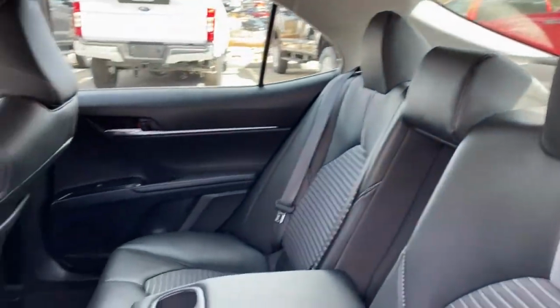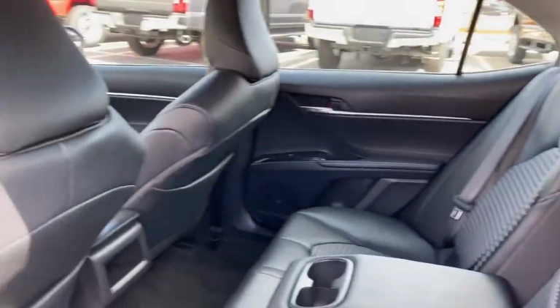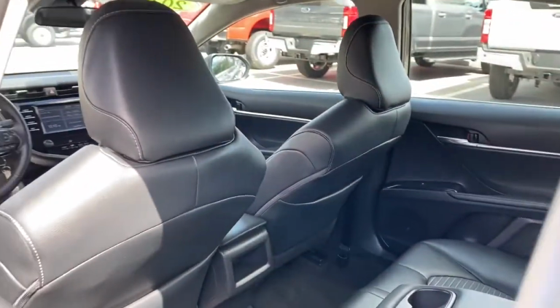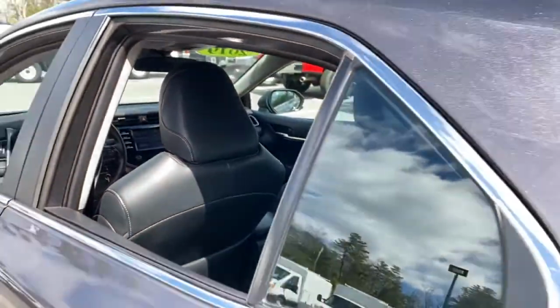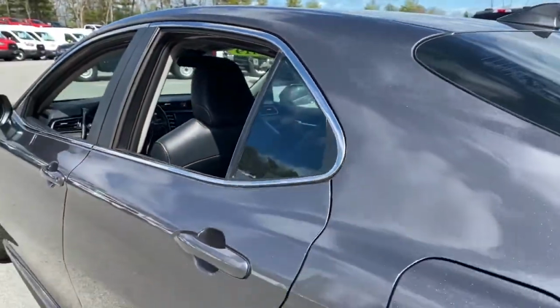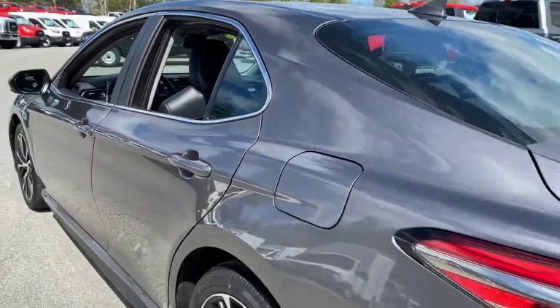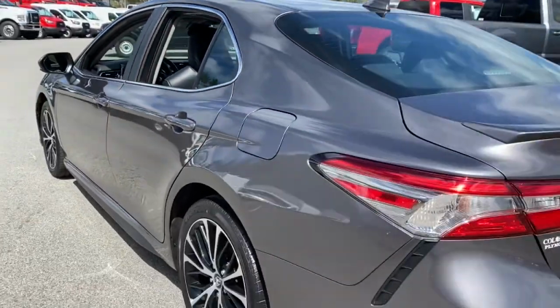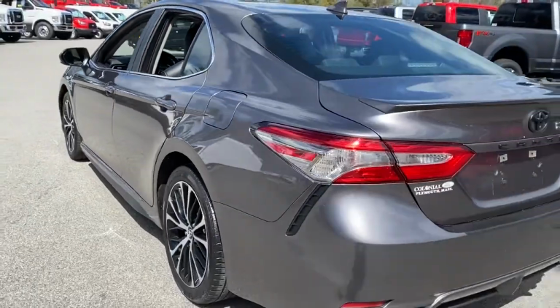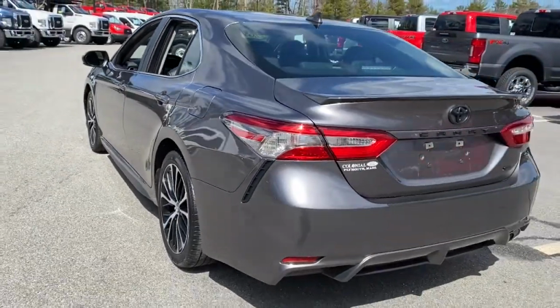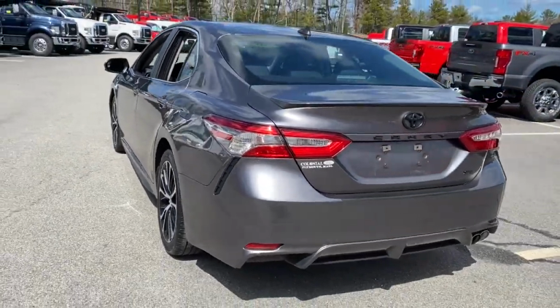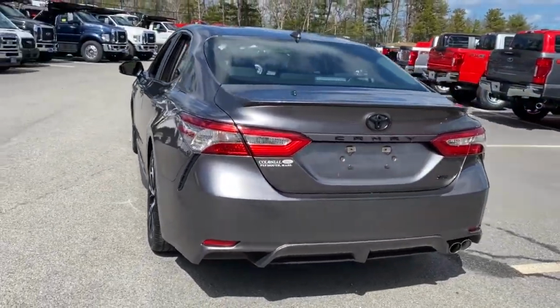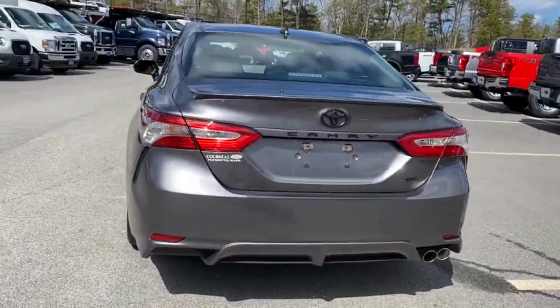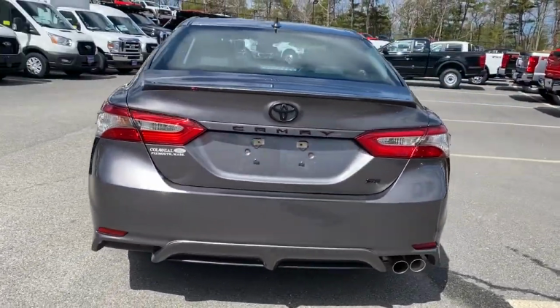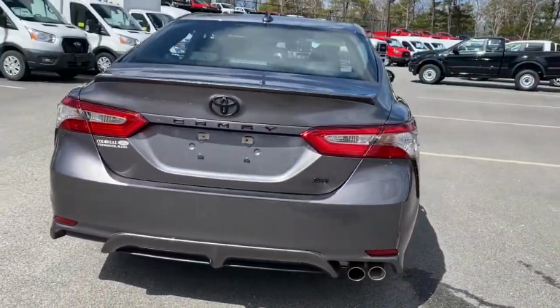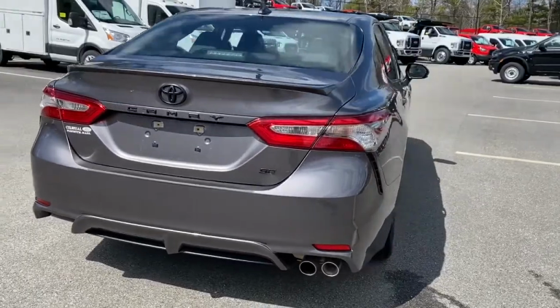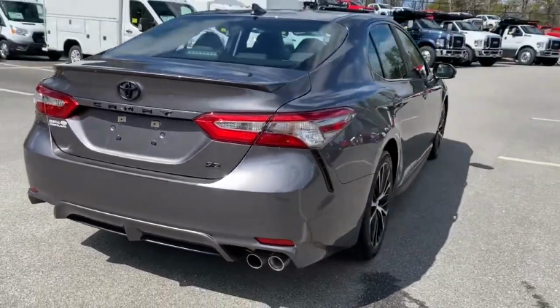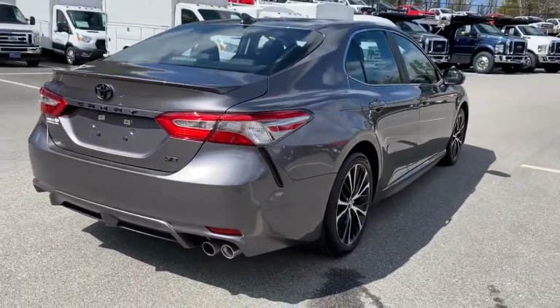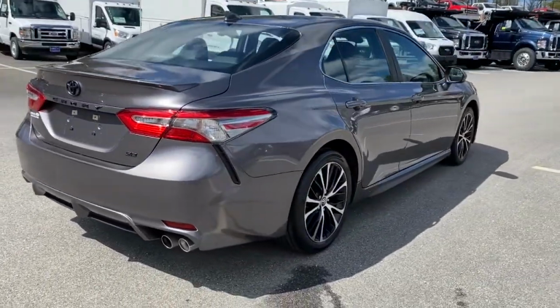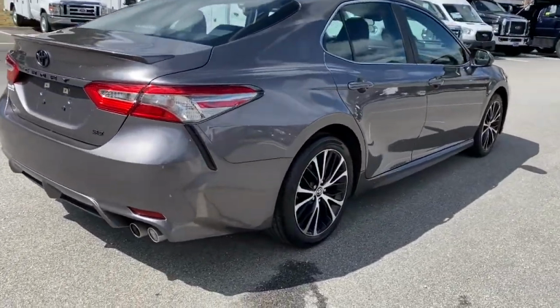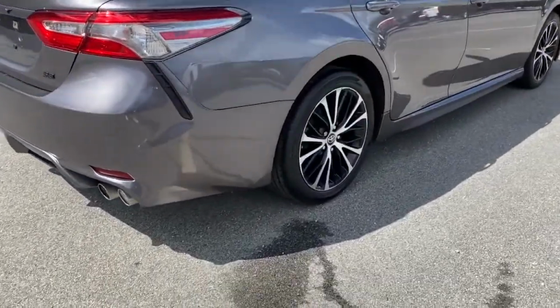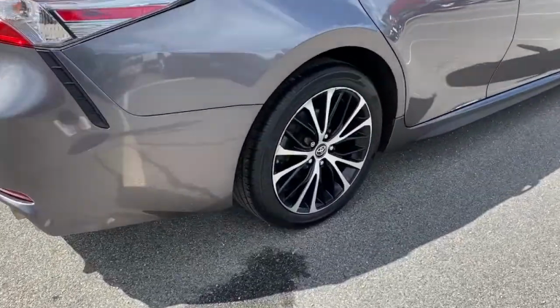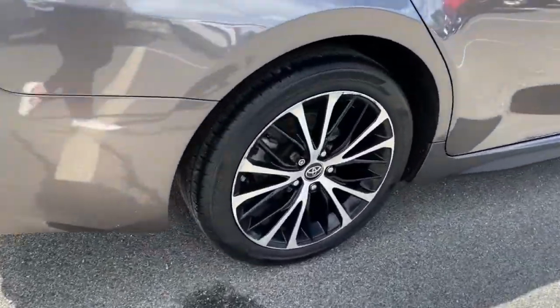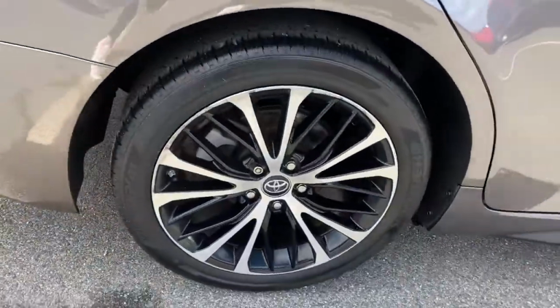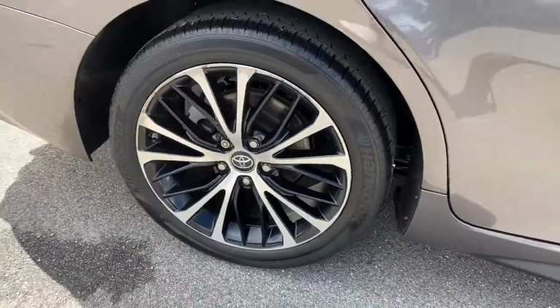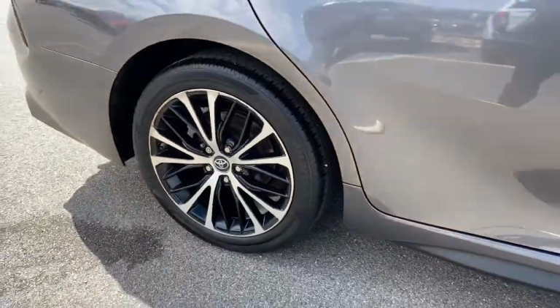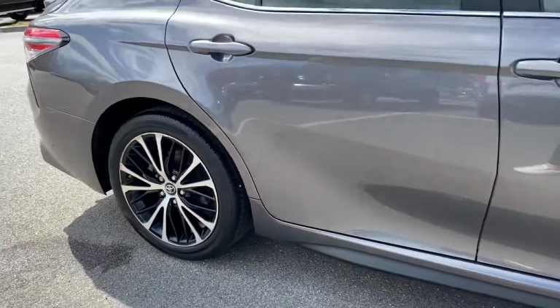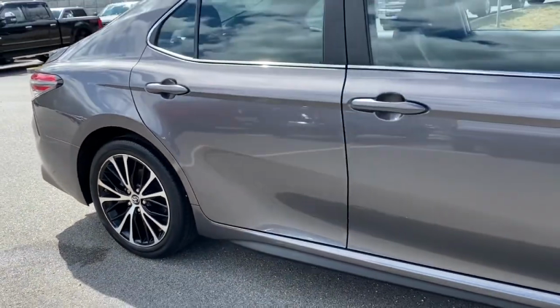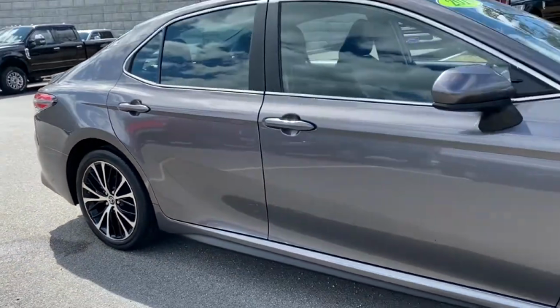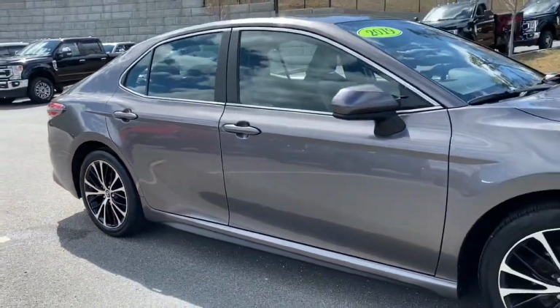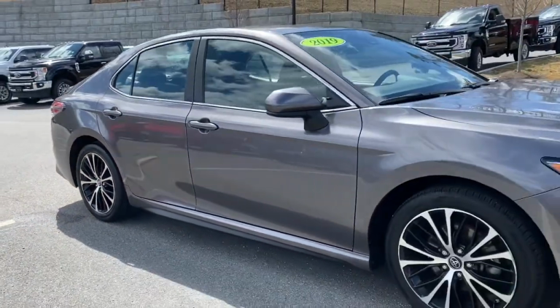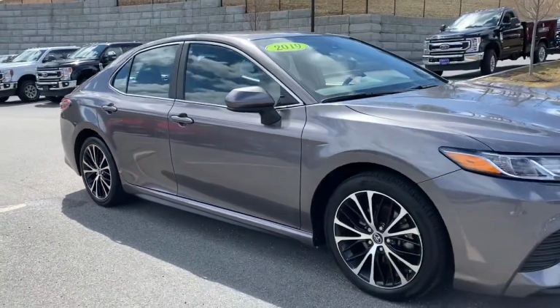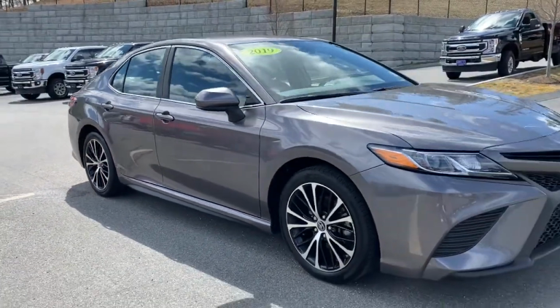Power driver seat, leather-wrapped steering wheel, Wi-Fi hotspot. Why settle for anything less than excellence? This Camry has all the features you want and need. We'll toss you the keys and help you start an exciting new chapter in your driving story.